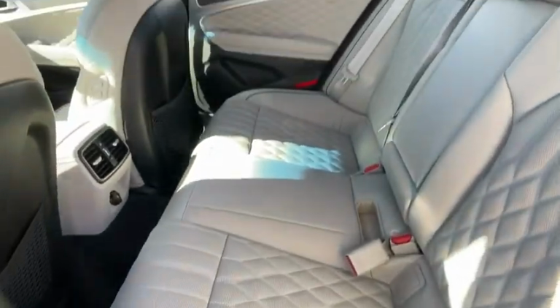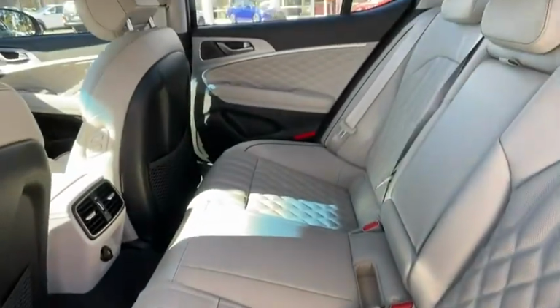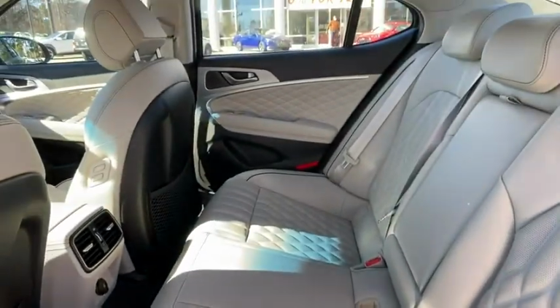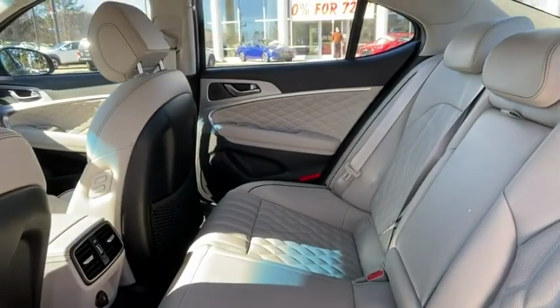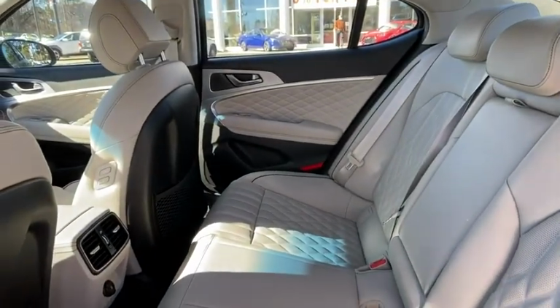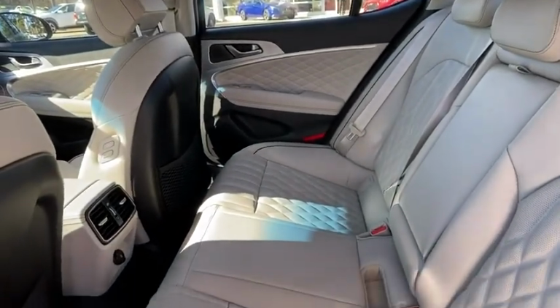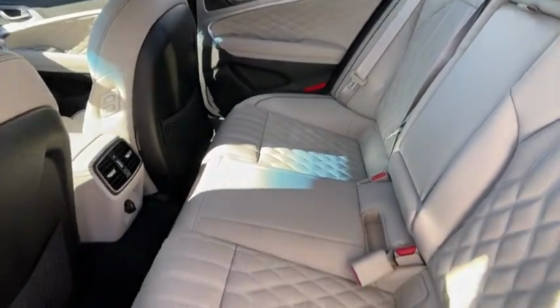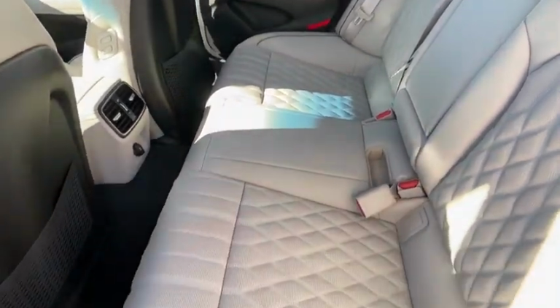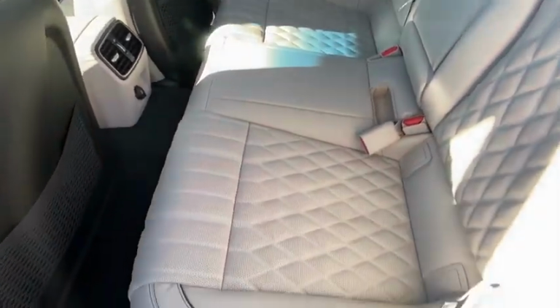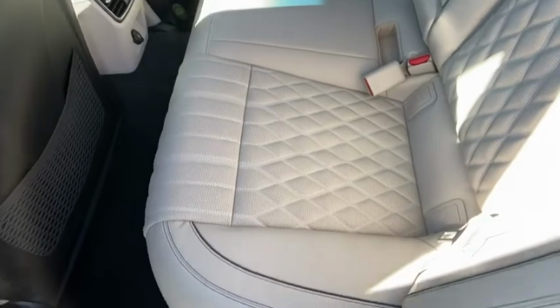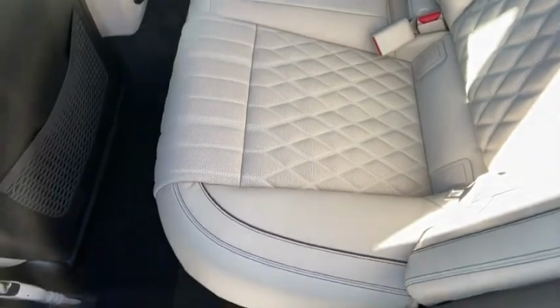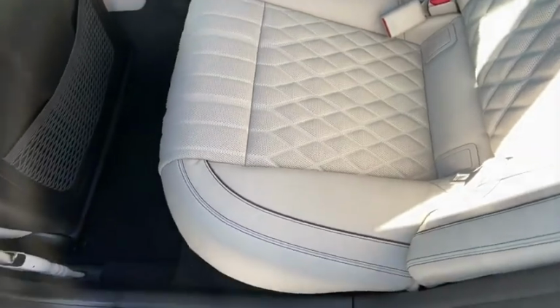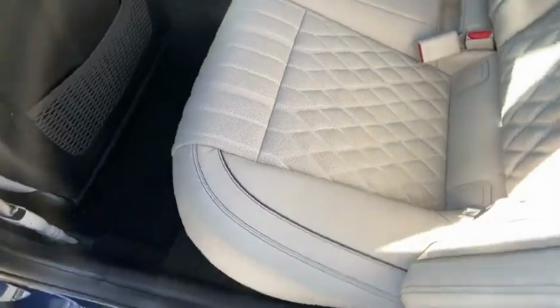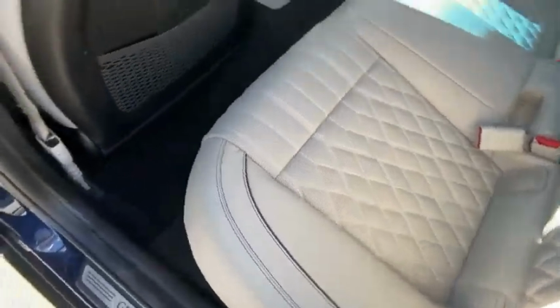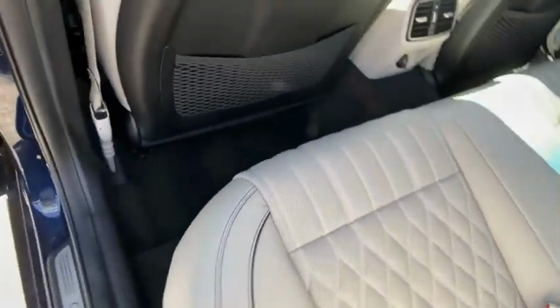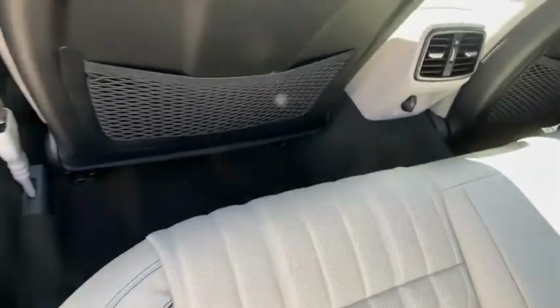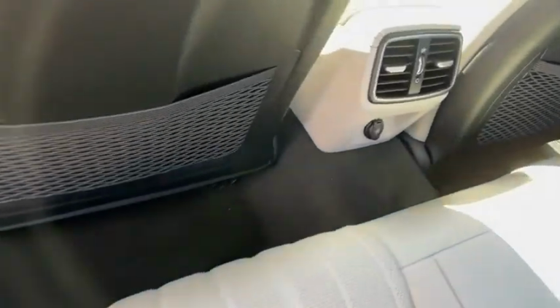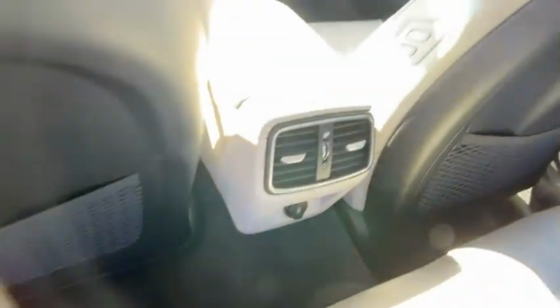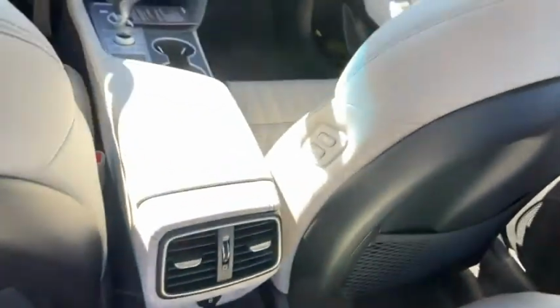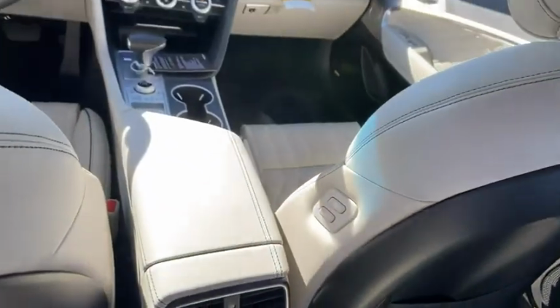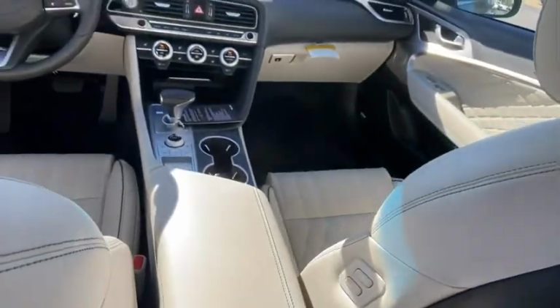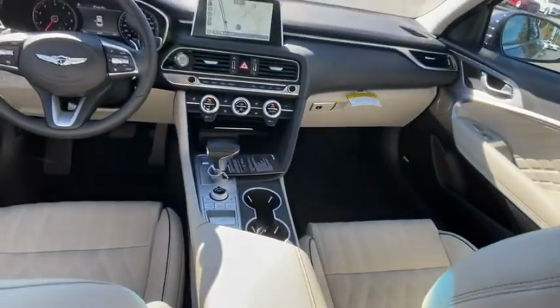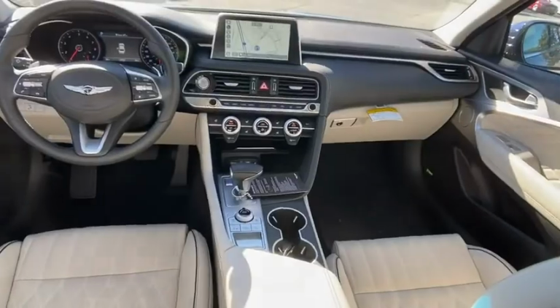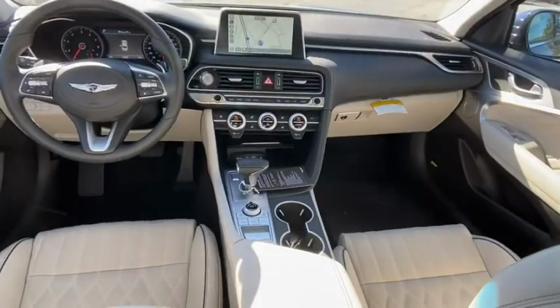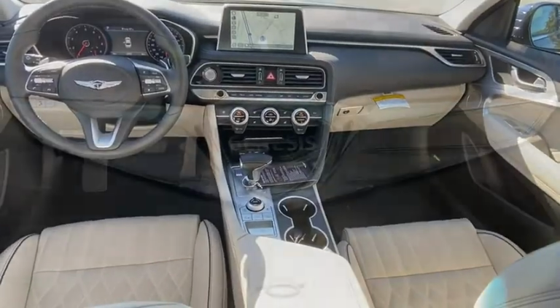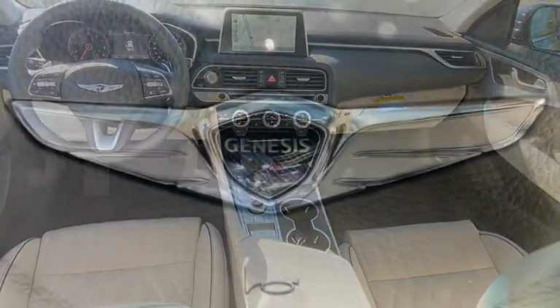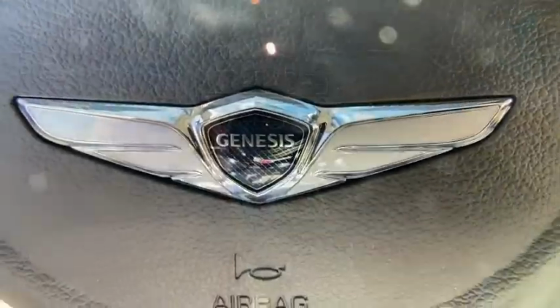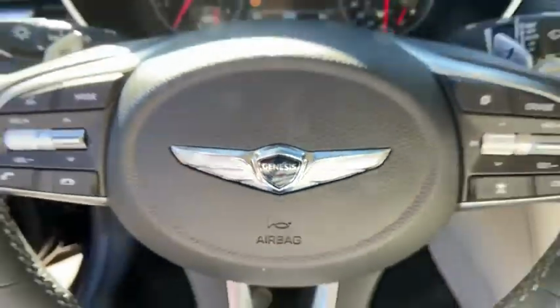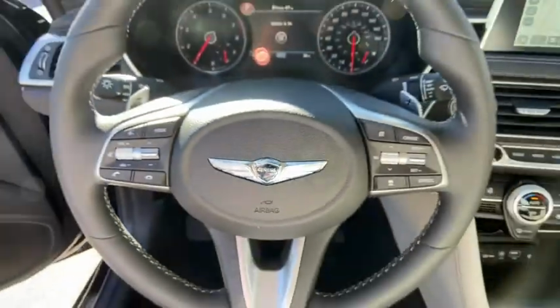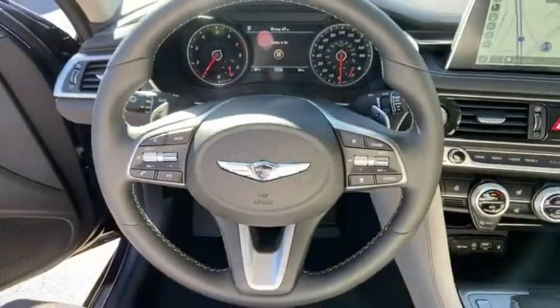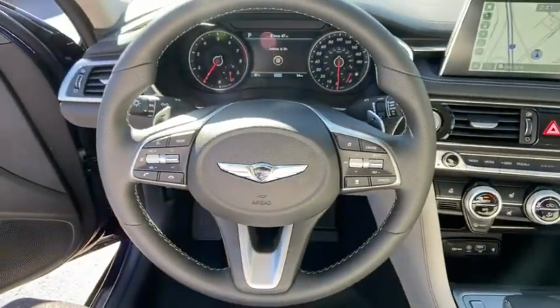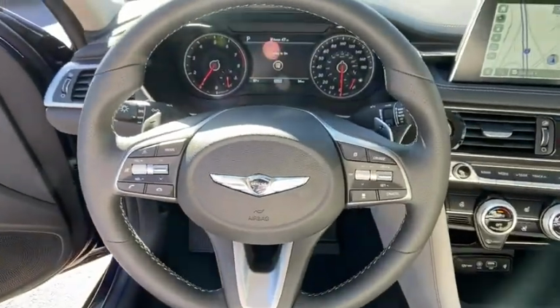Power windows, electronic stability control, security system, brake assist, remote keyless entry, panic alarm, leather seats, tachometer, overhead console, driver vanity mirror, and front reading lamps.